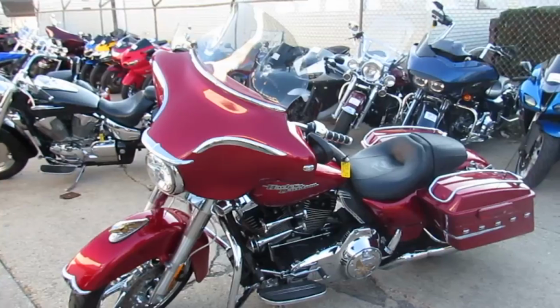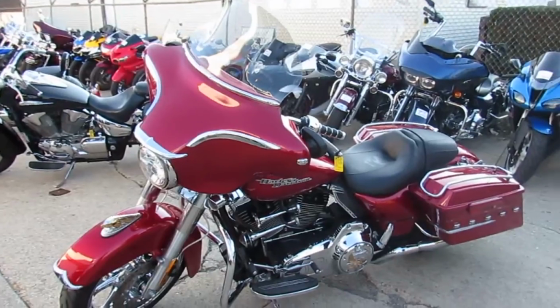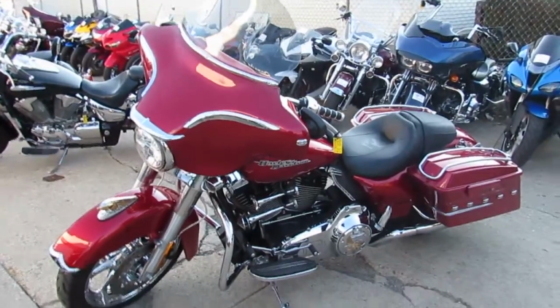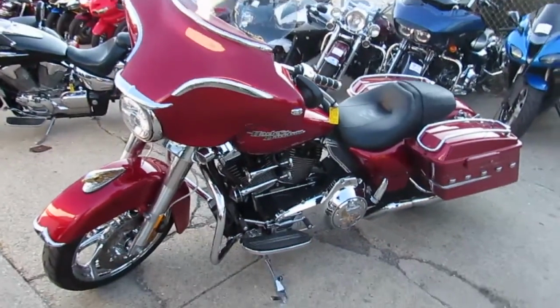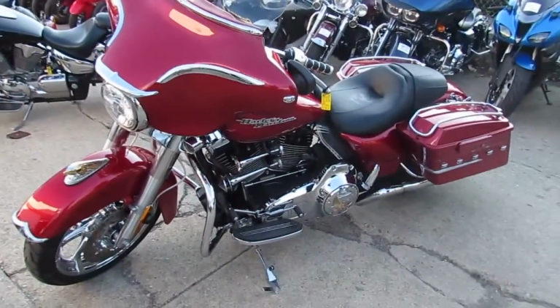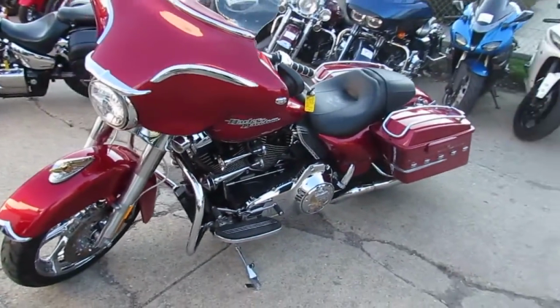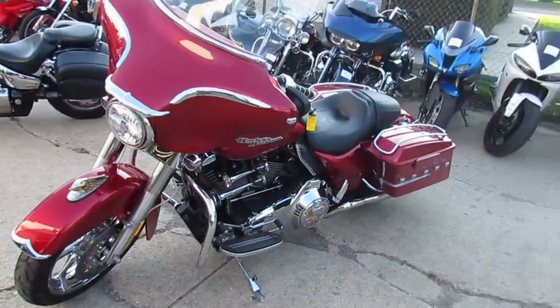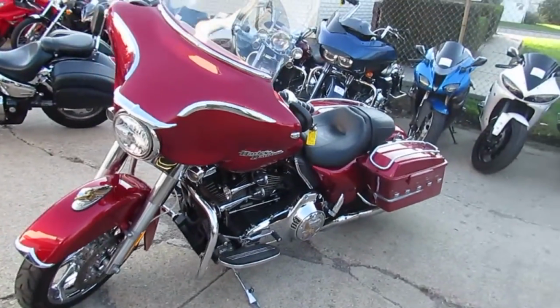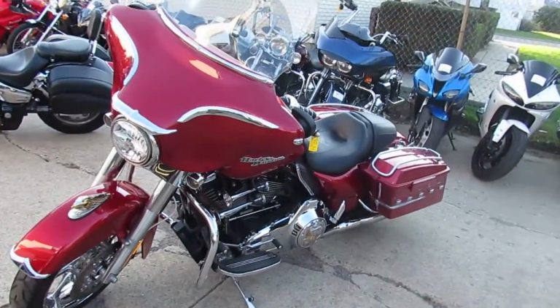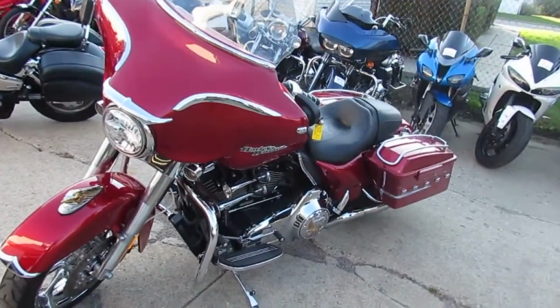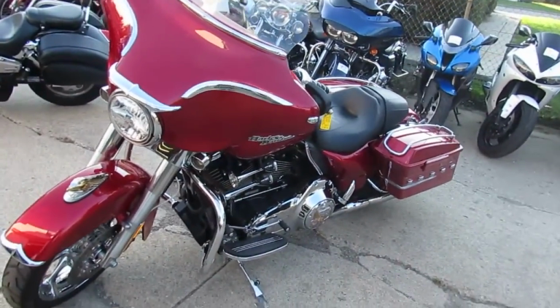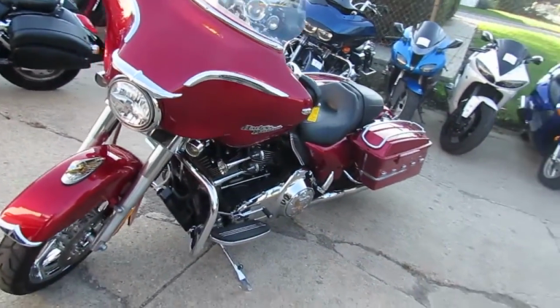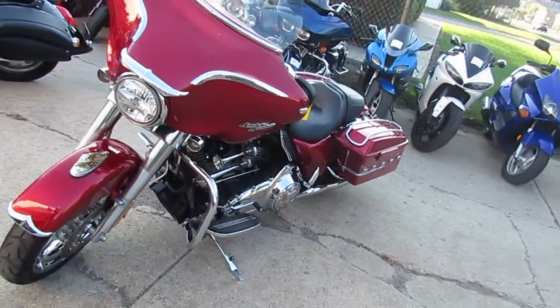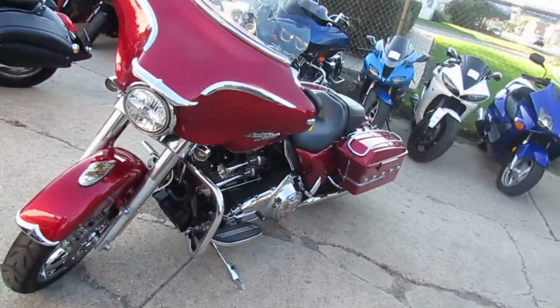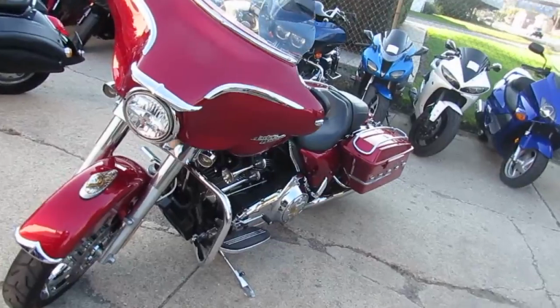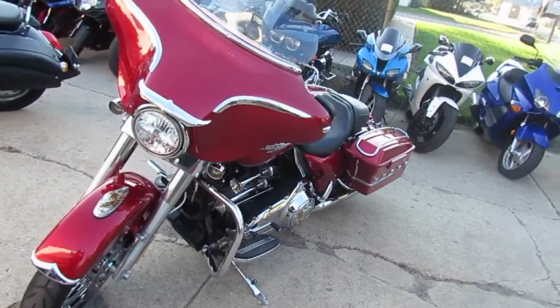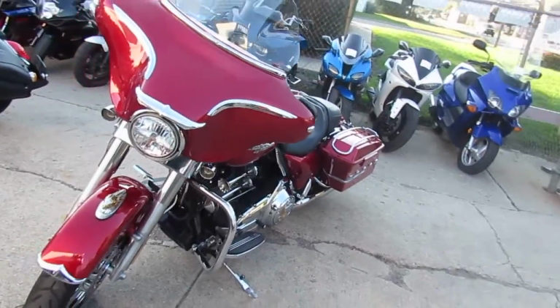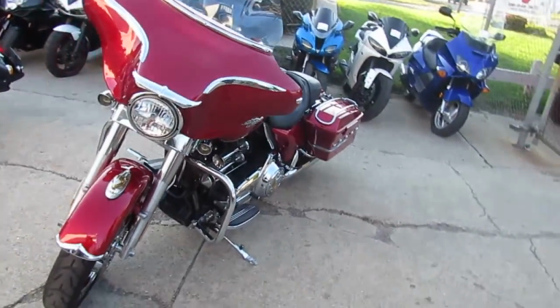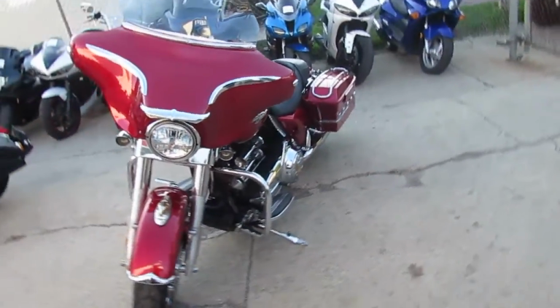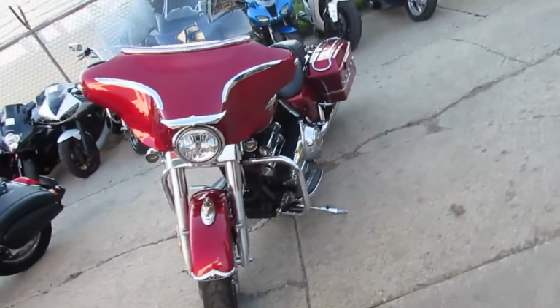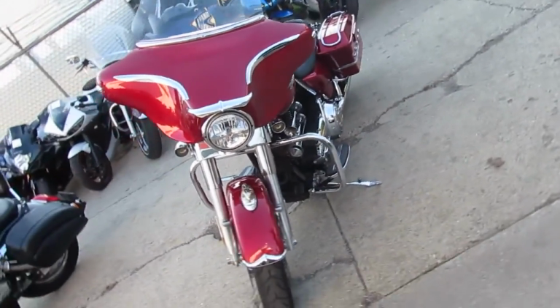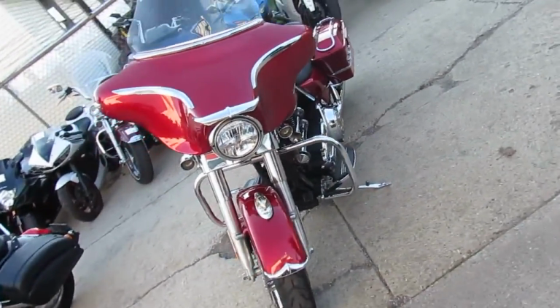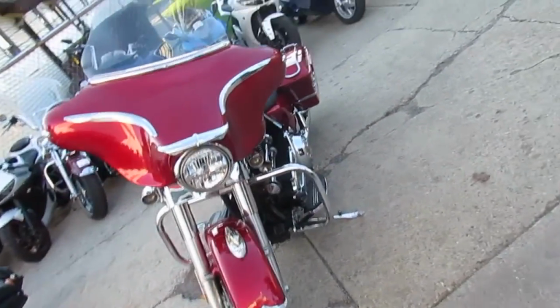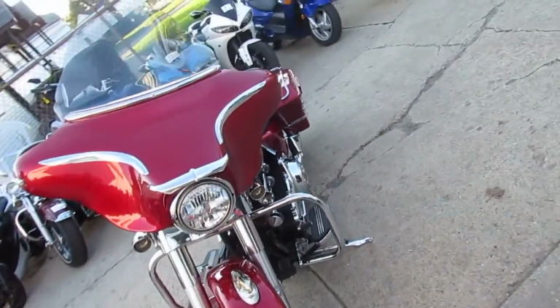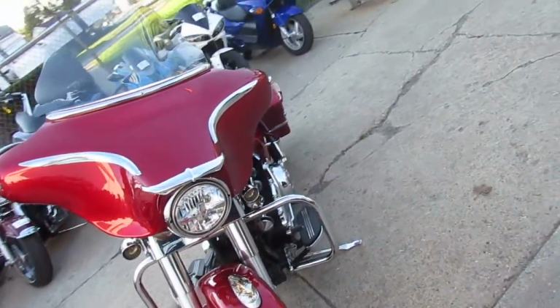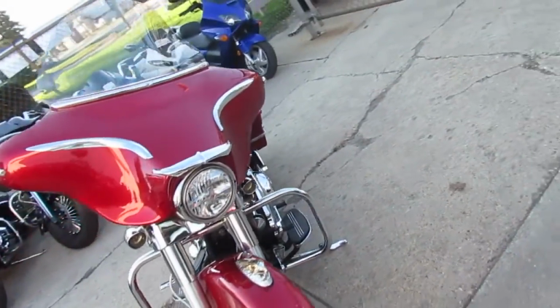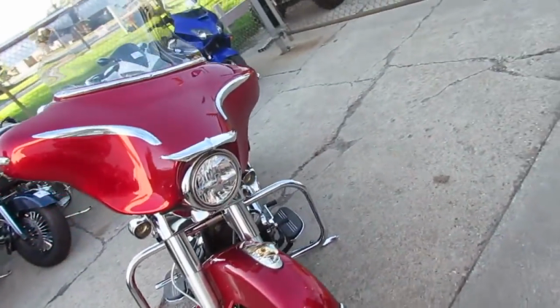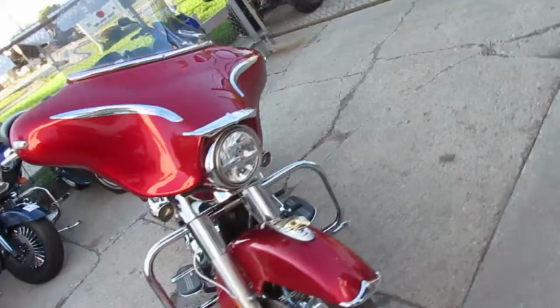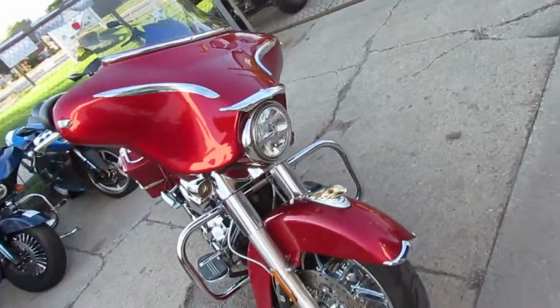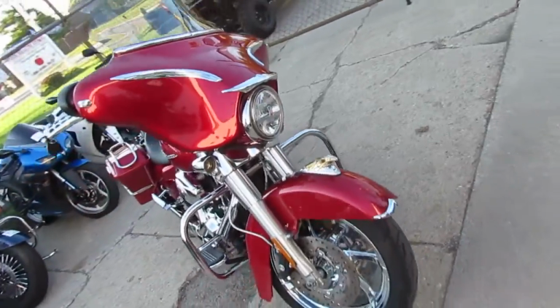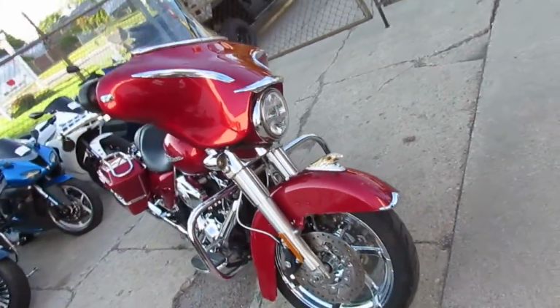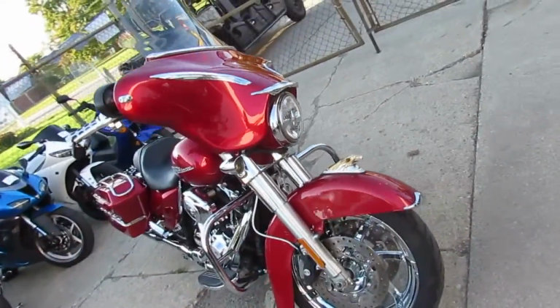Hey guys, it's Andrew here at Approval Power Sports. On this nice October day, I'm doing a few videos on some bikes we just got in. Today I've got a 2012 Harley Davidson Street Glide for sale.